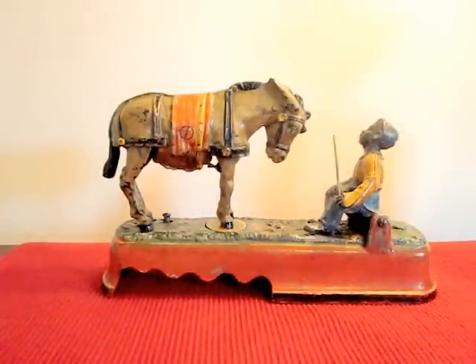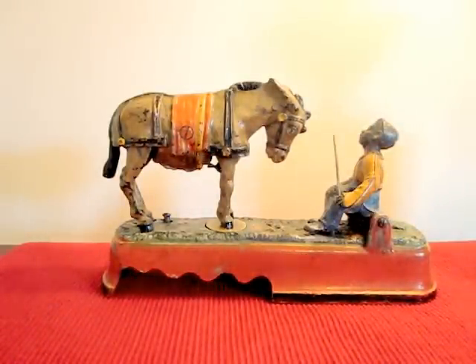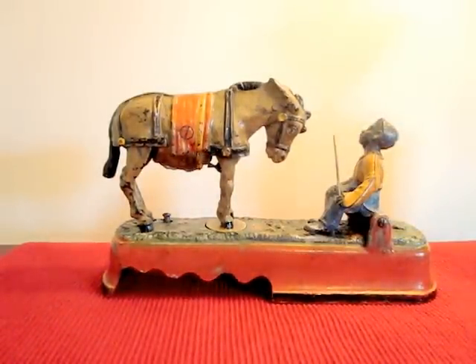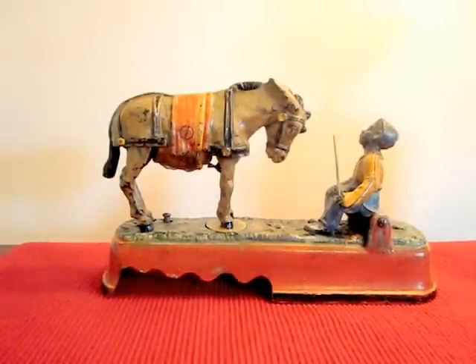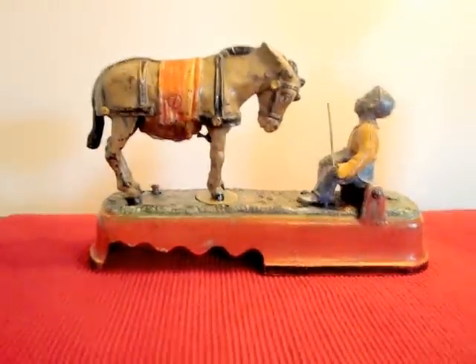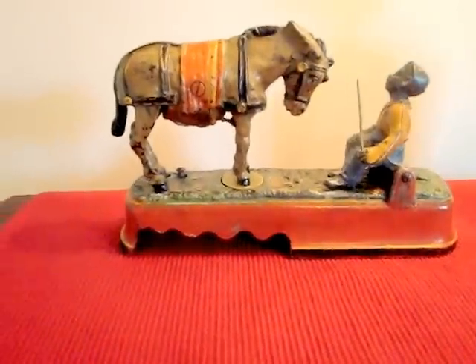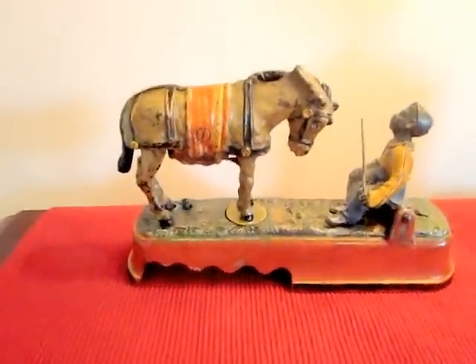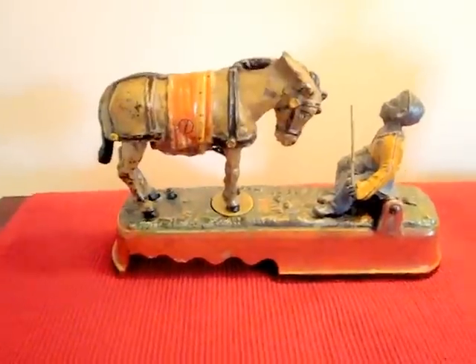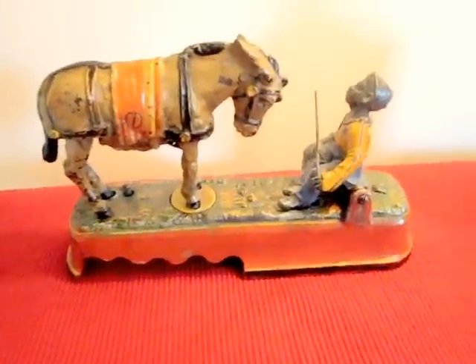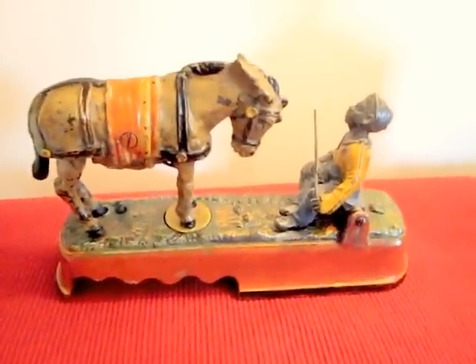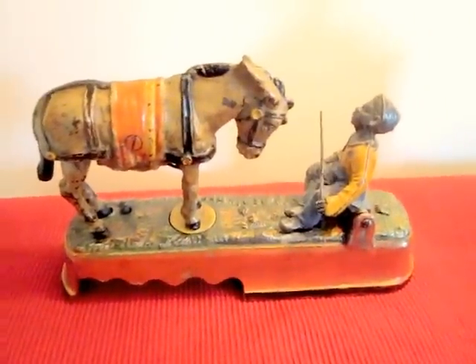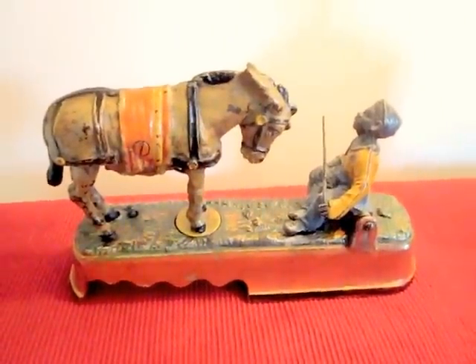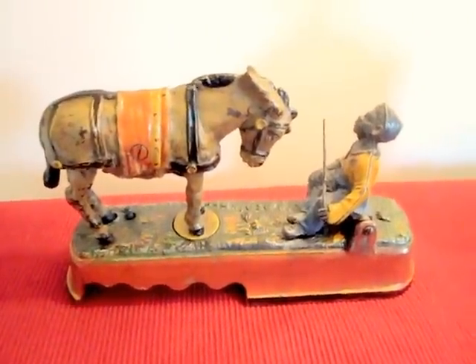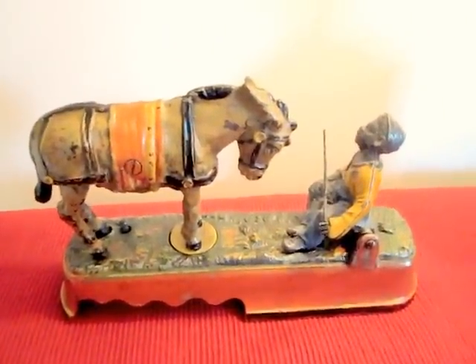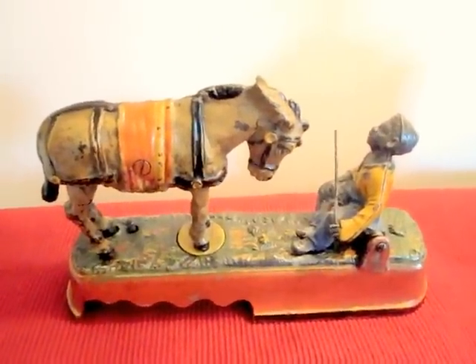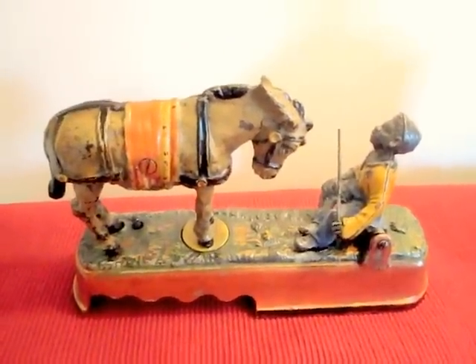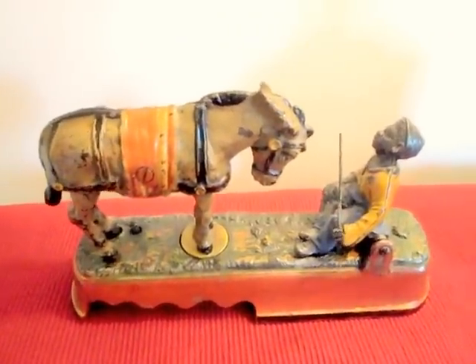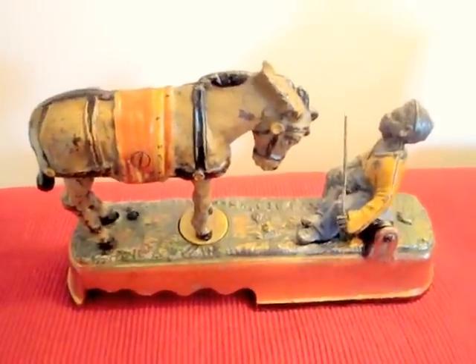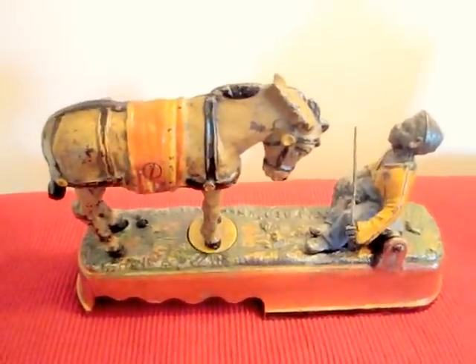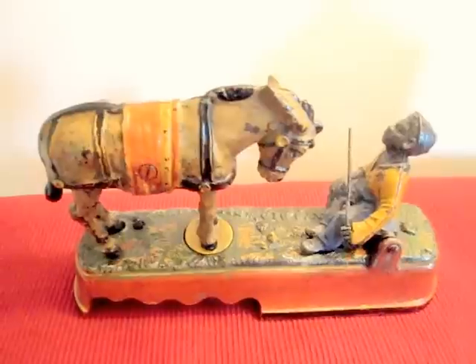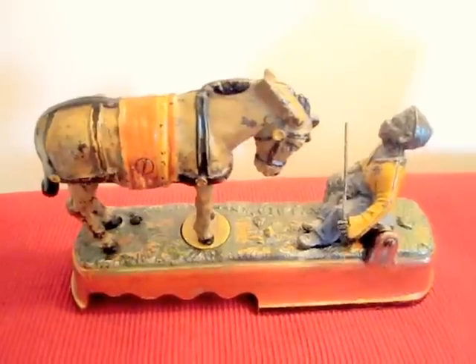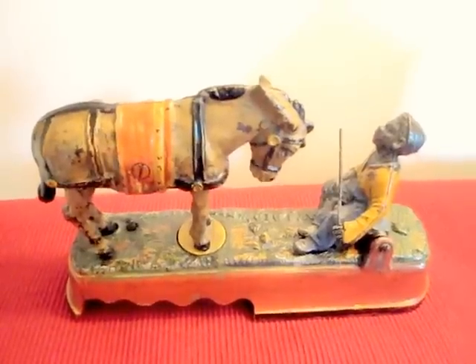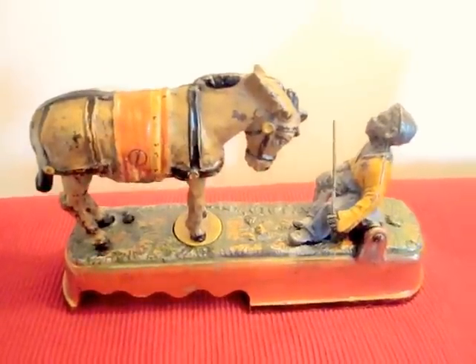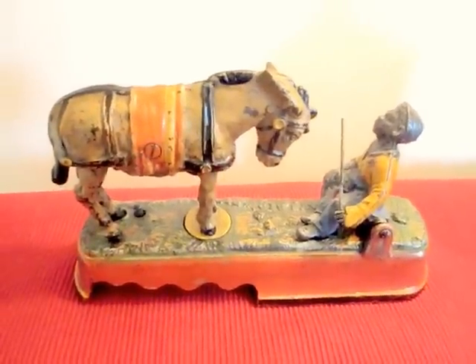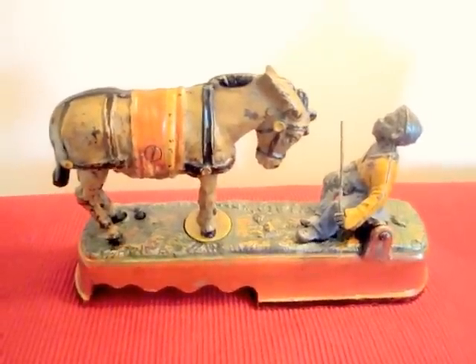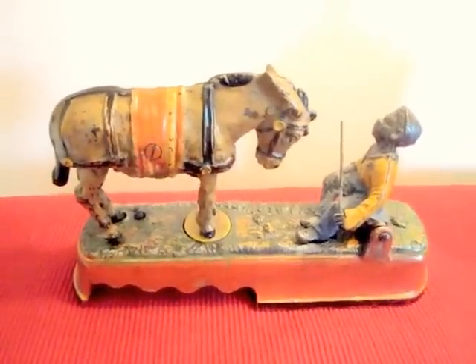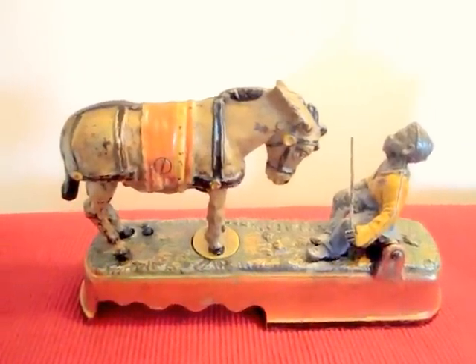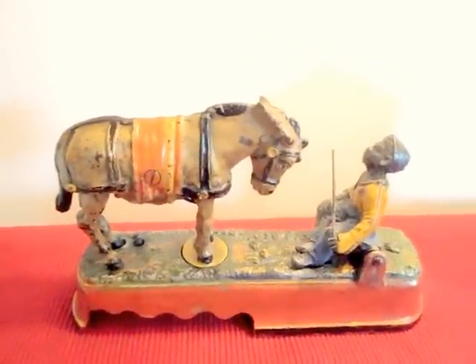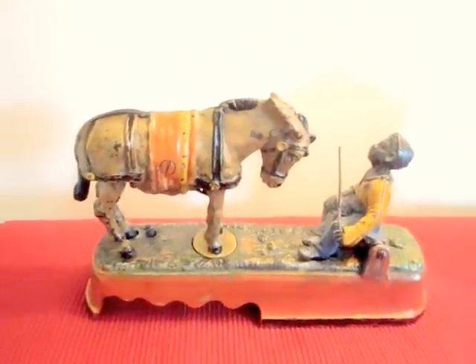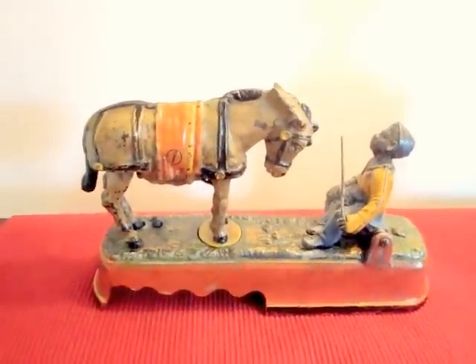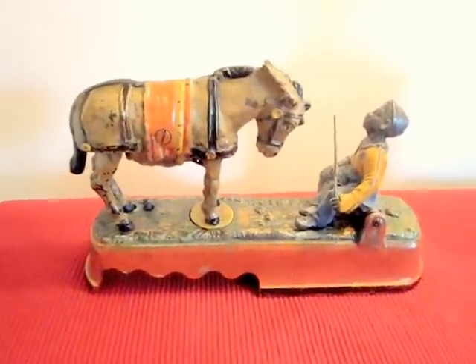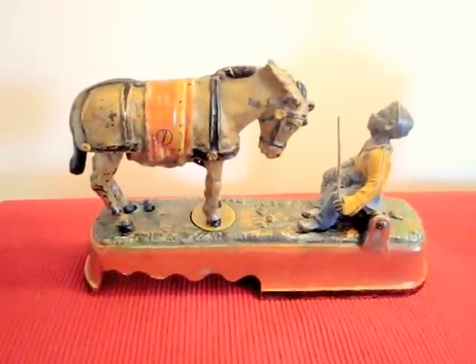I'll give you another view of the bank briefly here. 'I Always Did Spice a Mule,' made by the J&E Stevens Company.